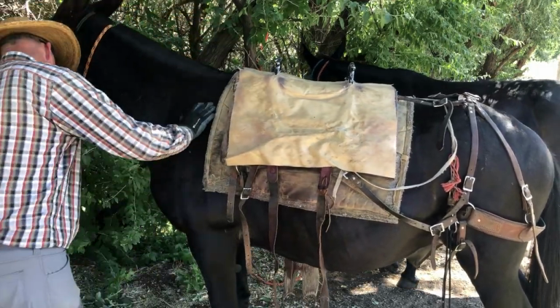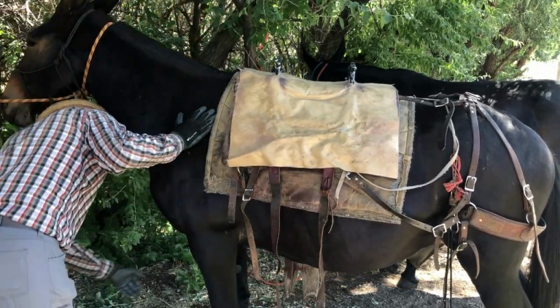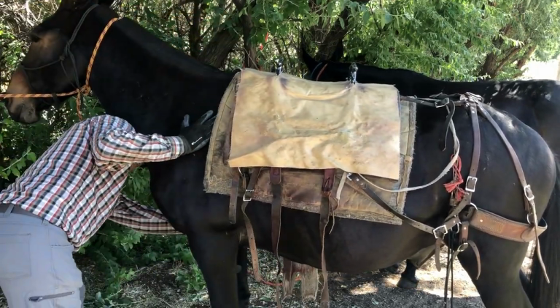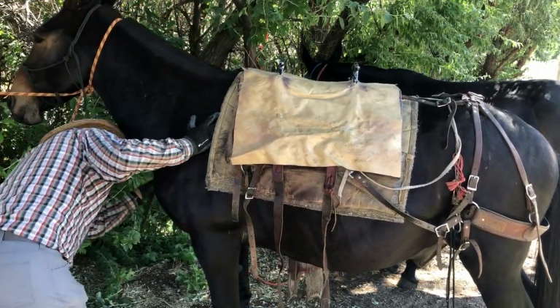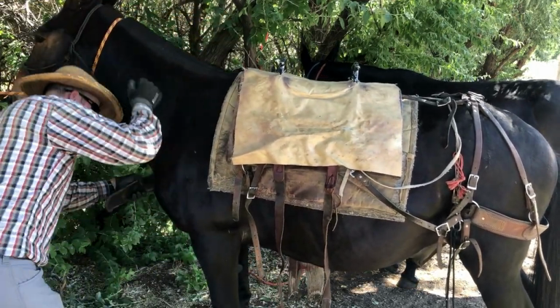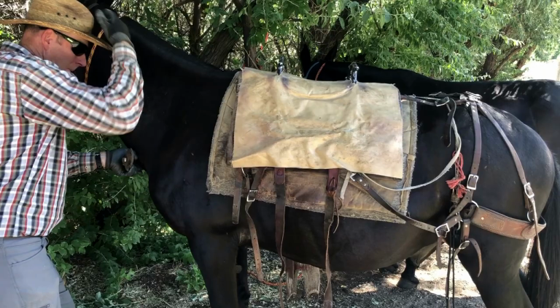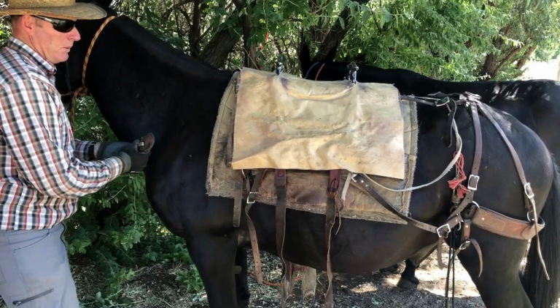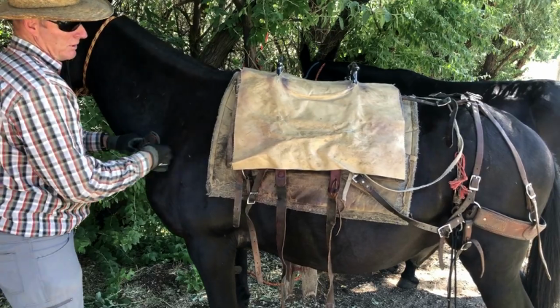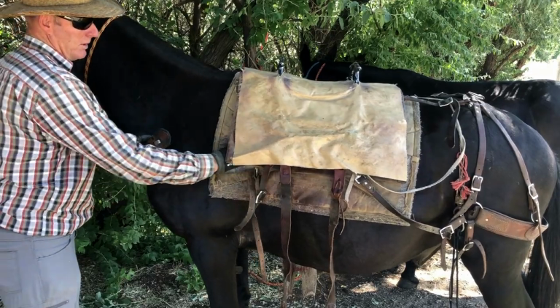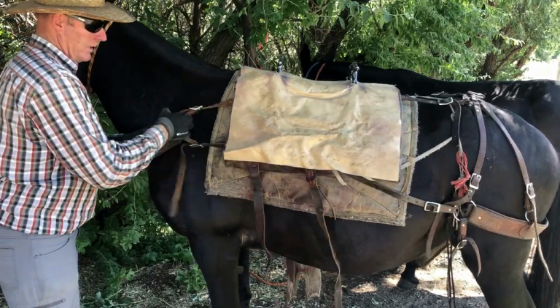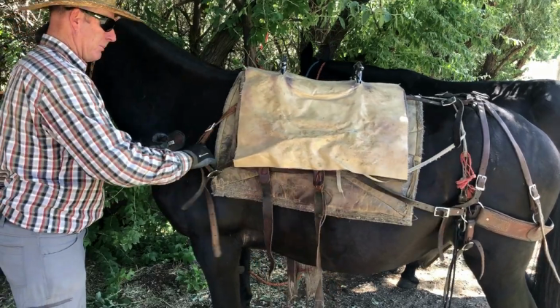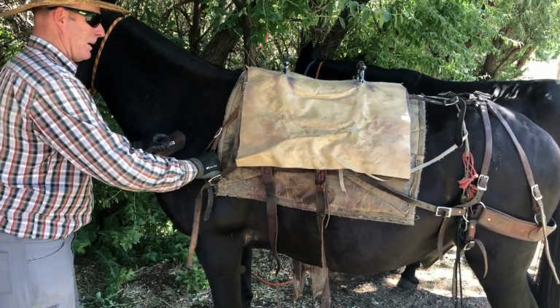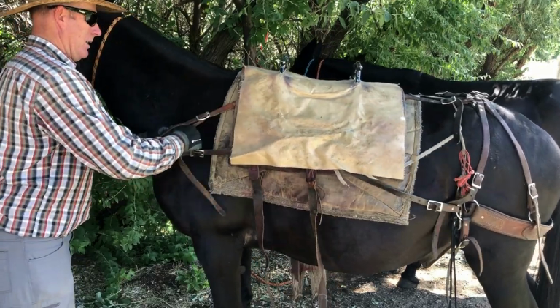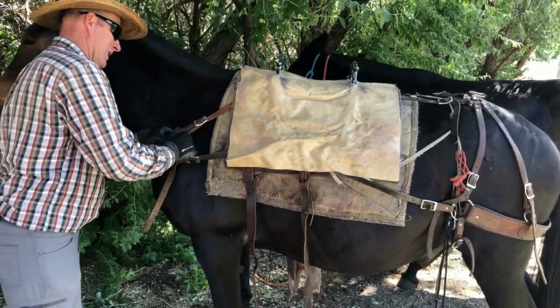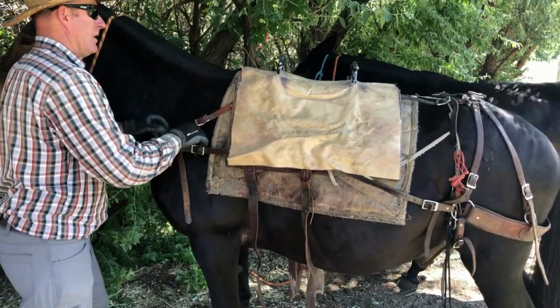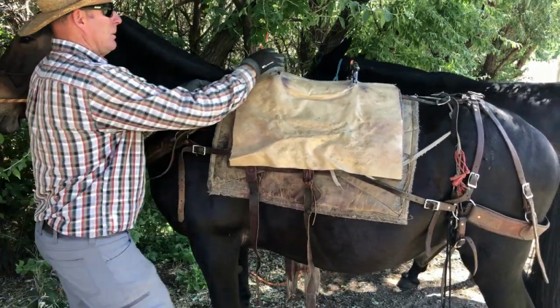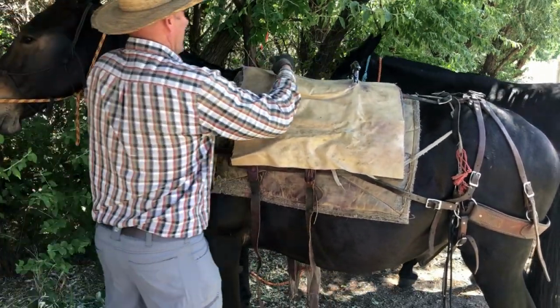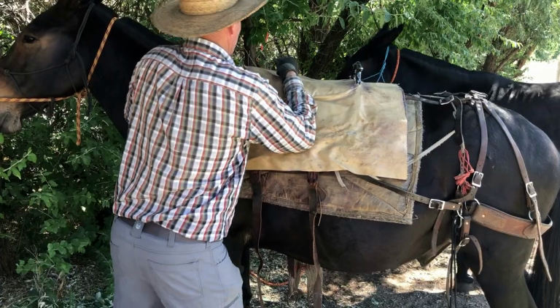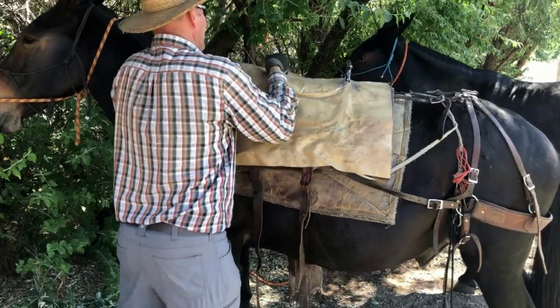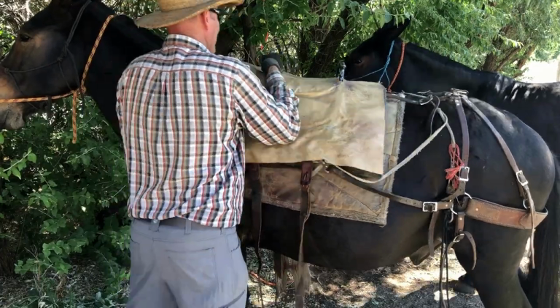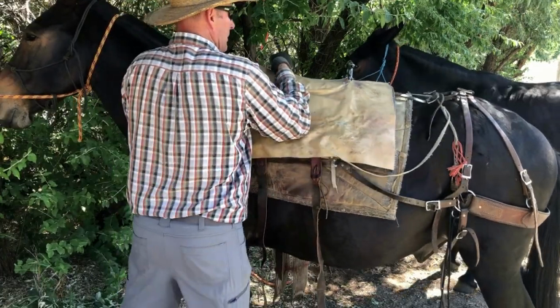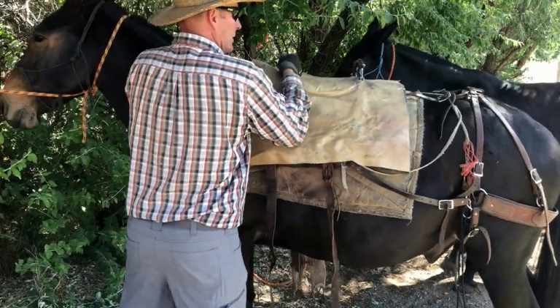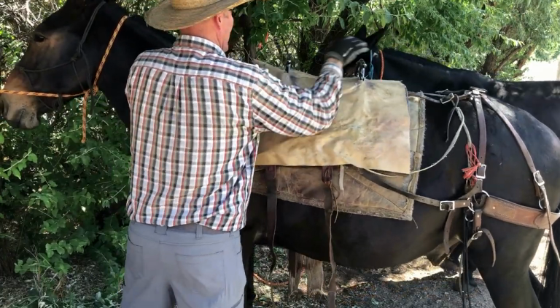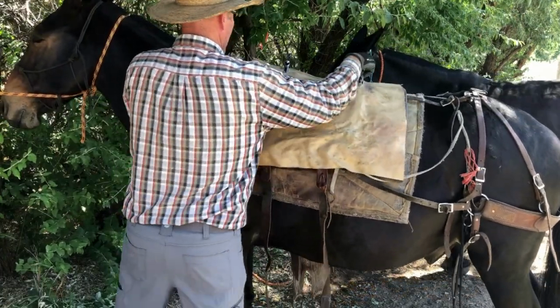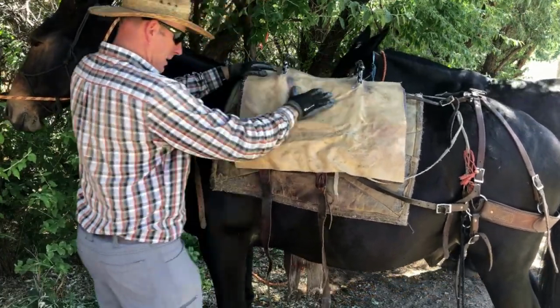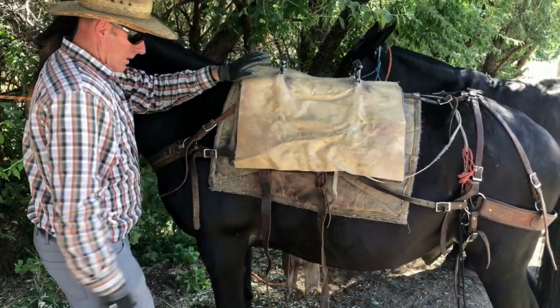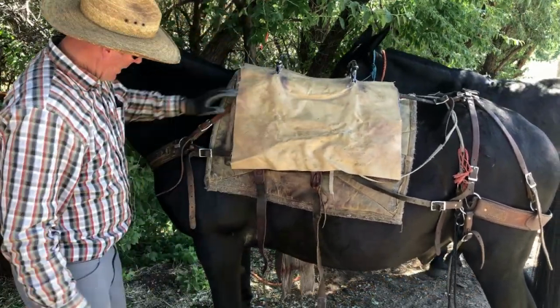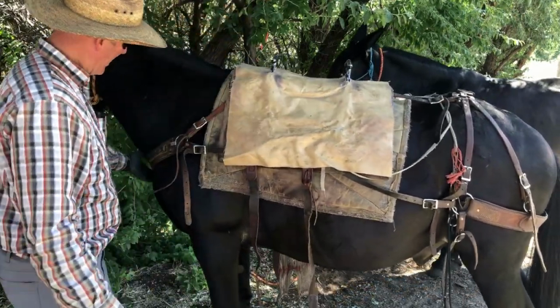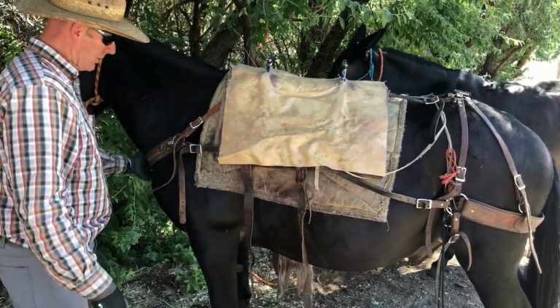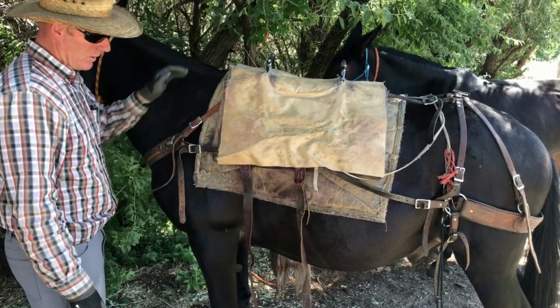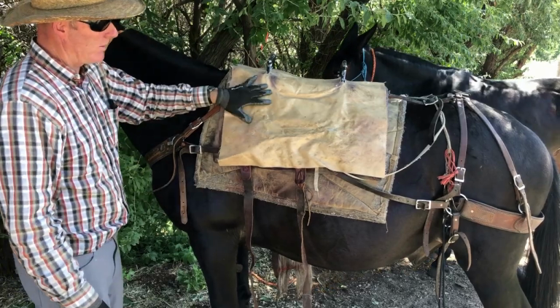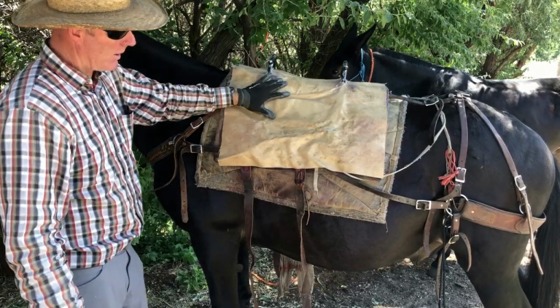First thing I'm going to do is put my breast collar on — that'll kind of tell me where I'm at. I can see I'm a little far back still, so I'll come up just a tiny bit. Okay, got my breast collar hooked and ready to go.